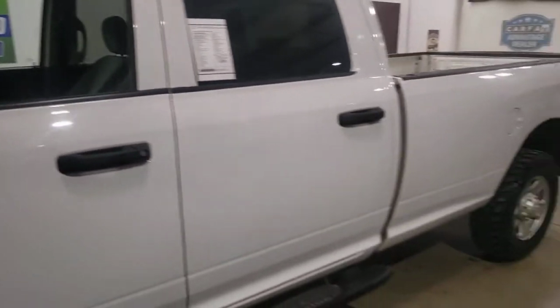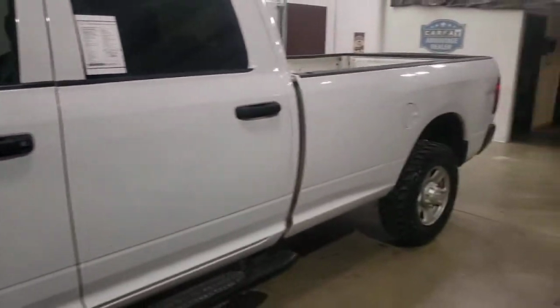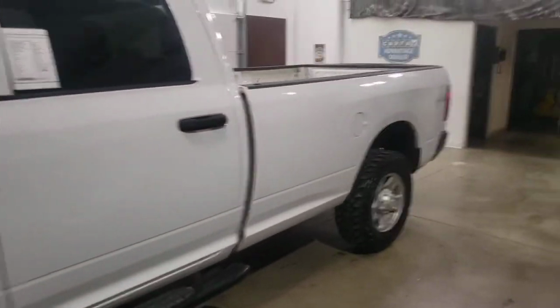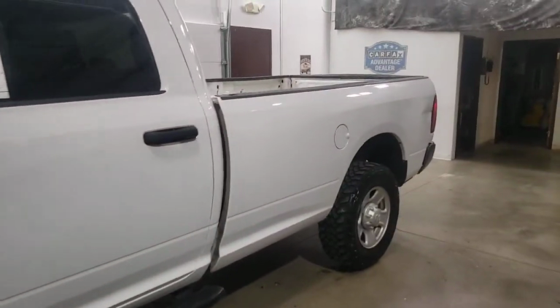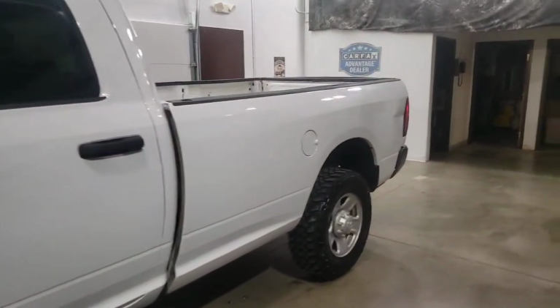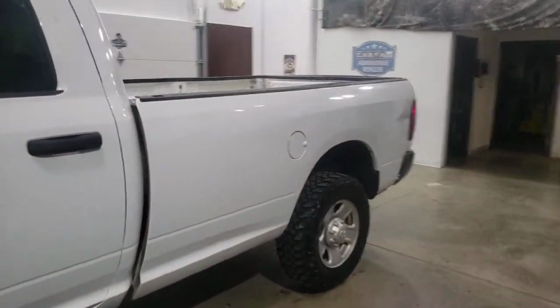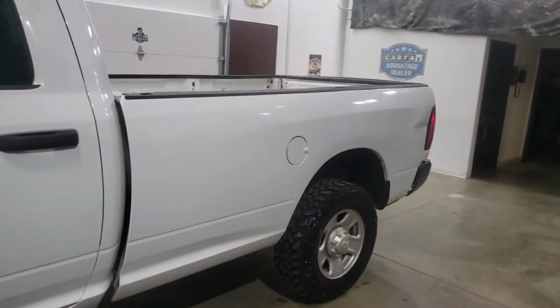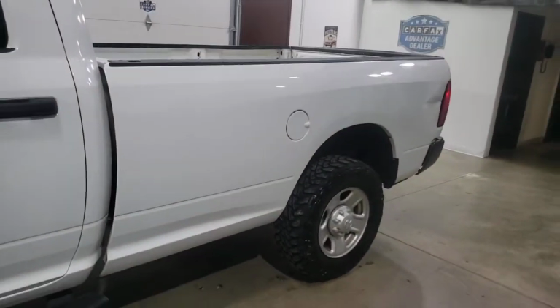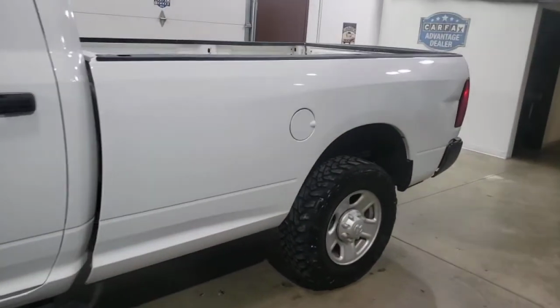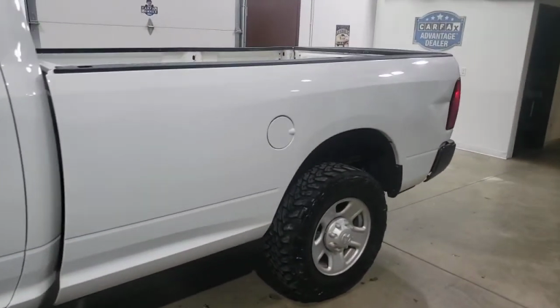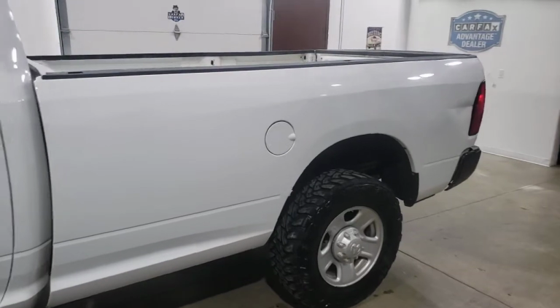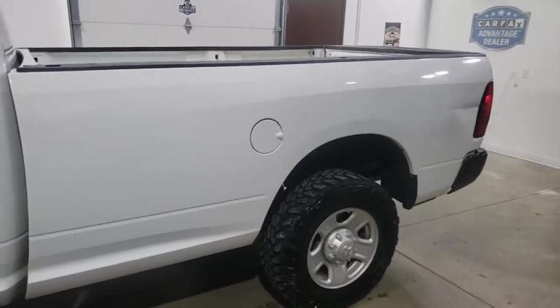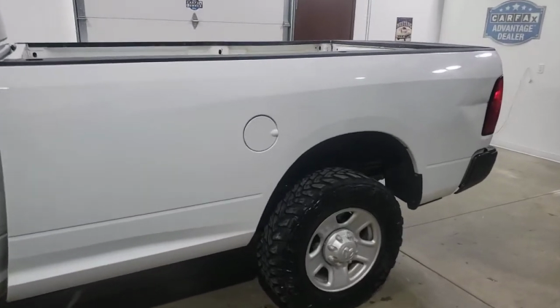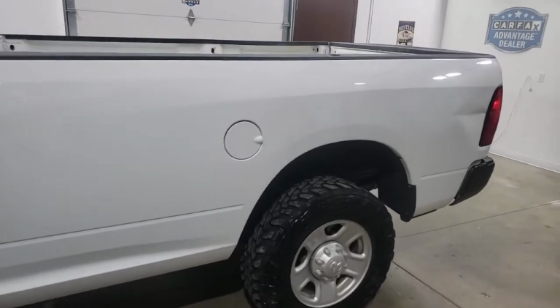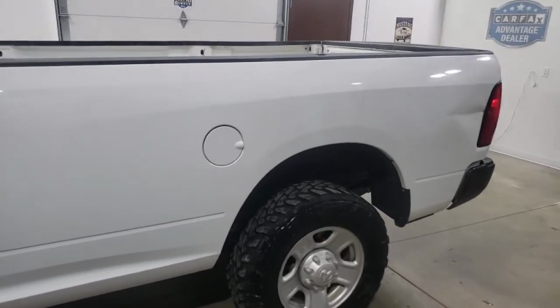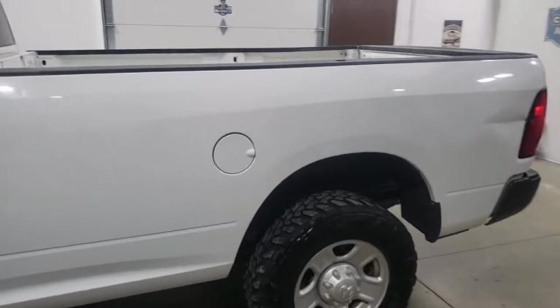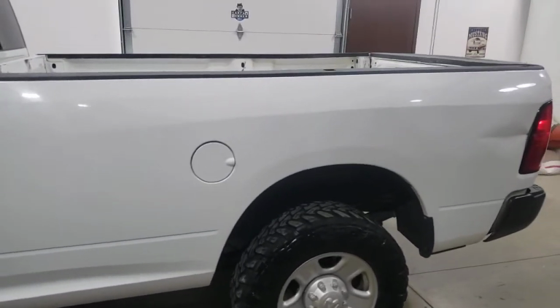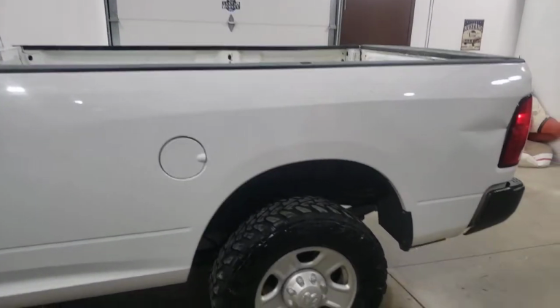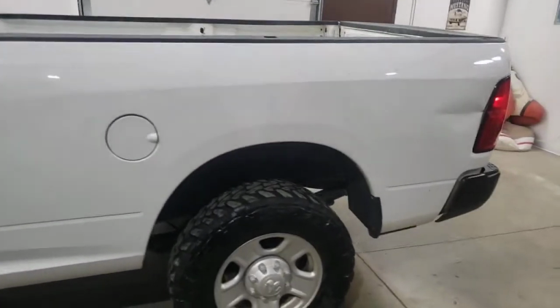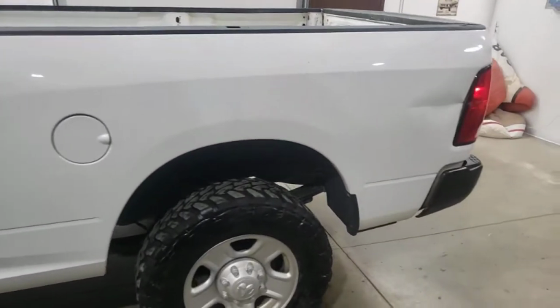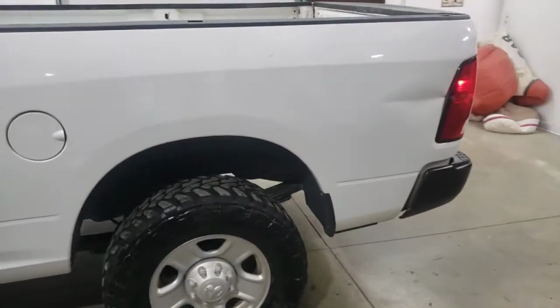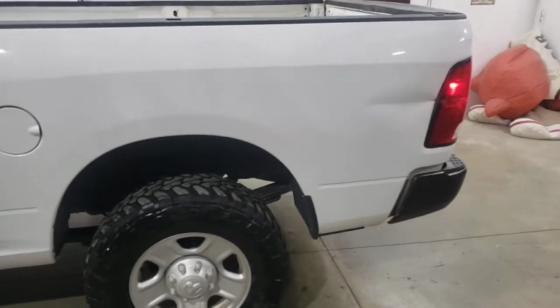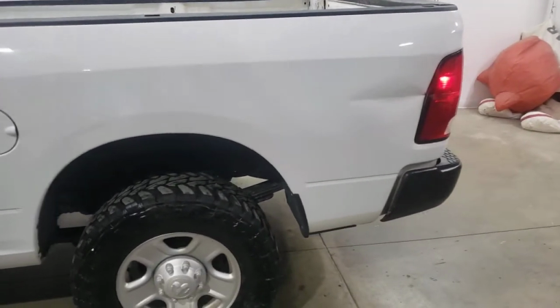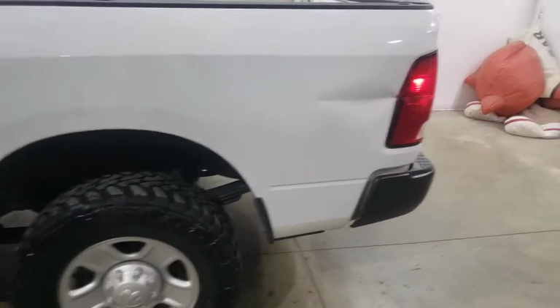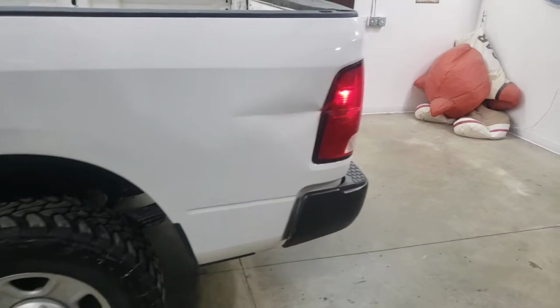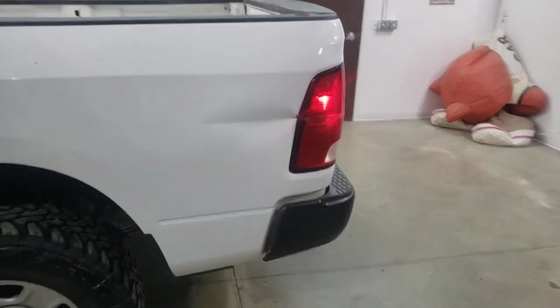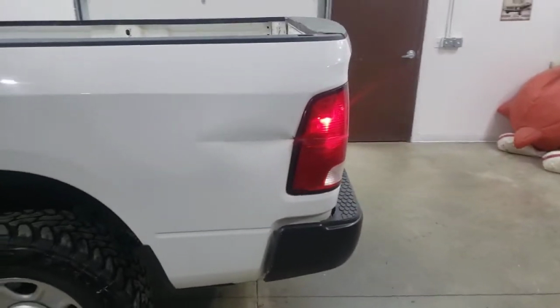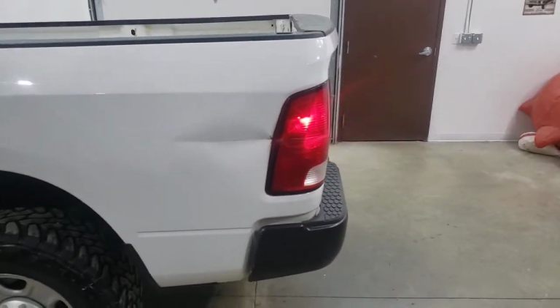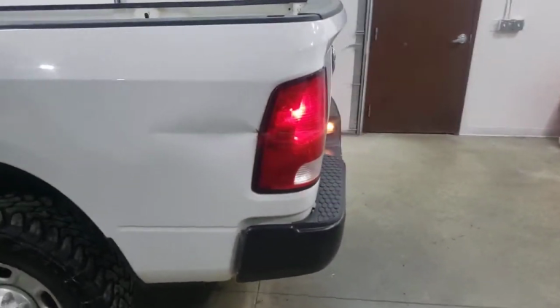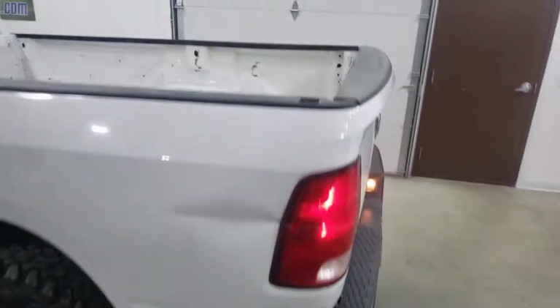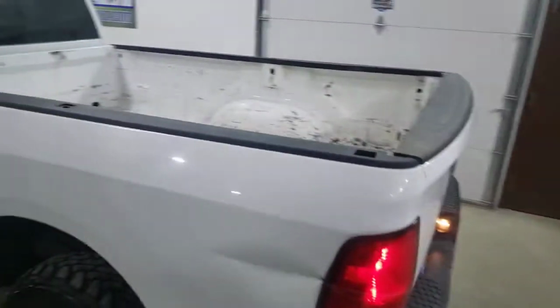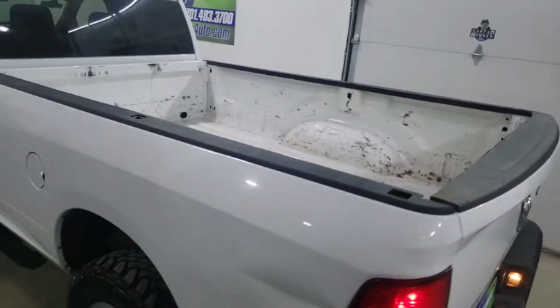No accidents, clear Carfax. We're going to give you brand new tires and a 4-corner brake job with the purchase of this vehicle, to be done in our shop. It also has a 5th wheel in it.